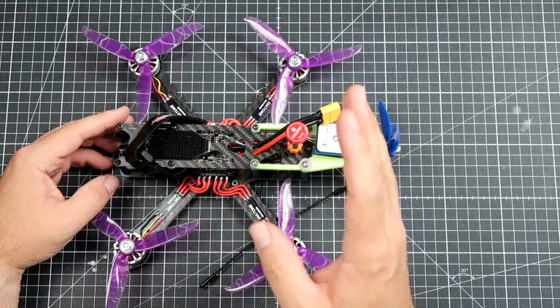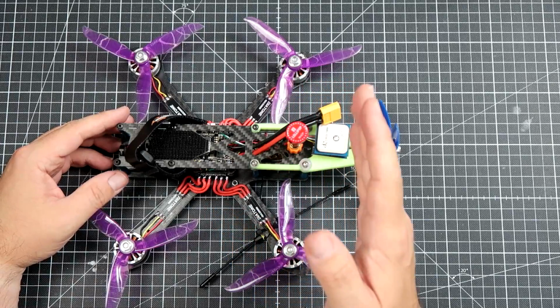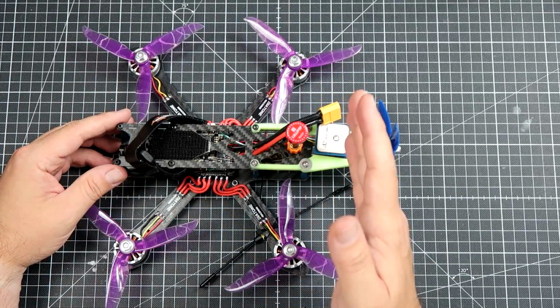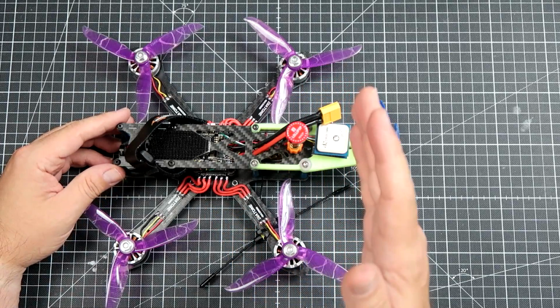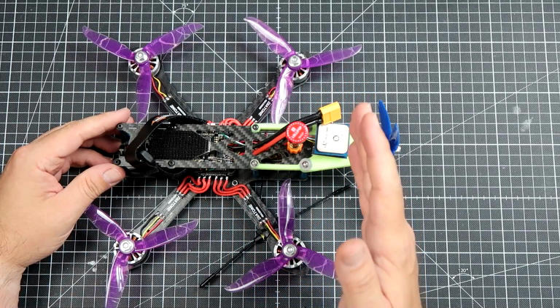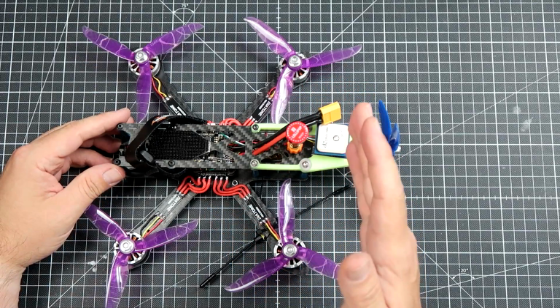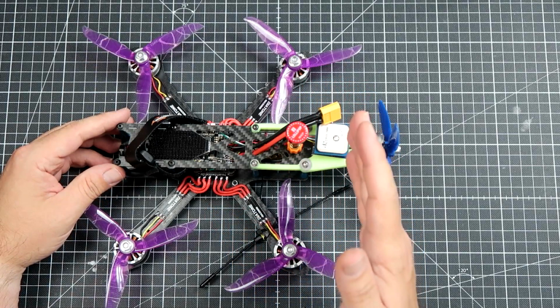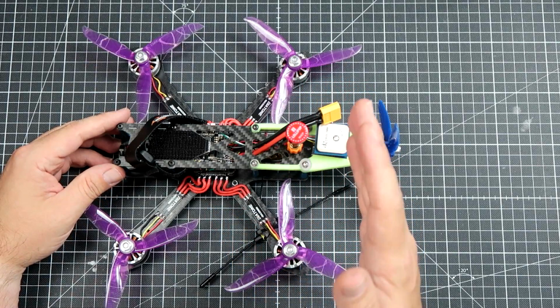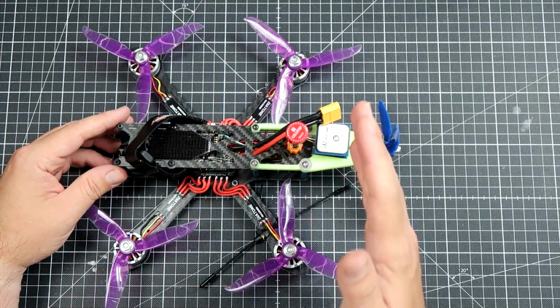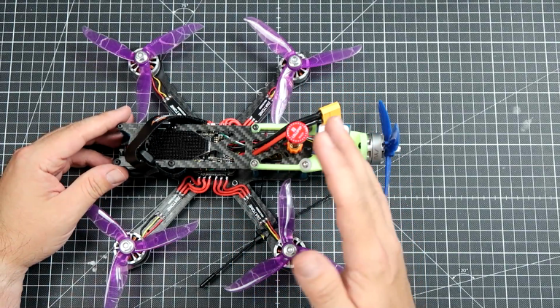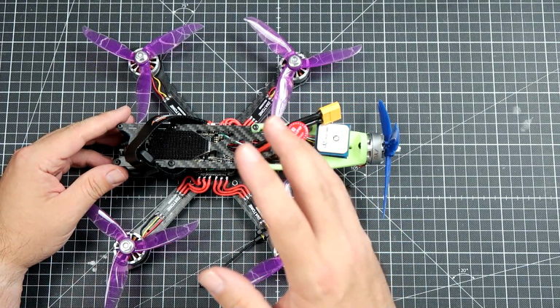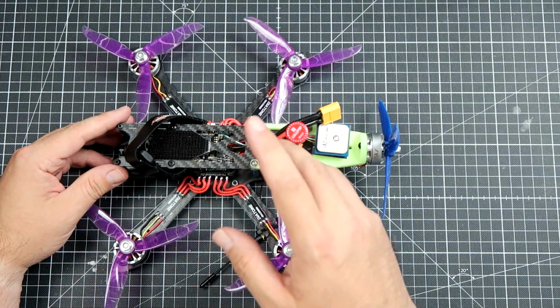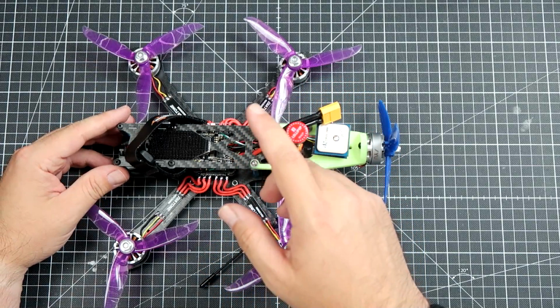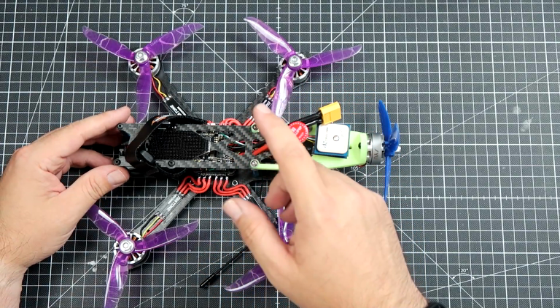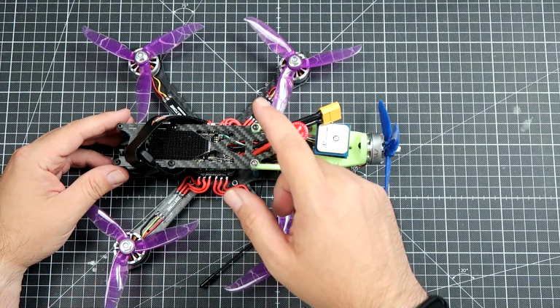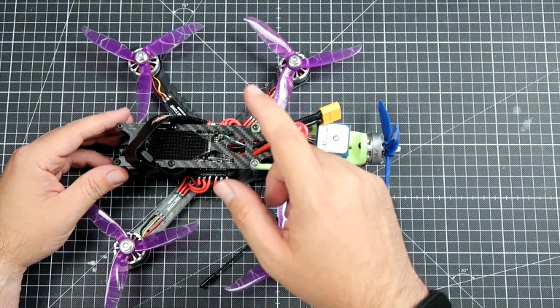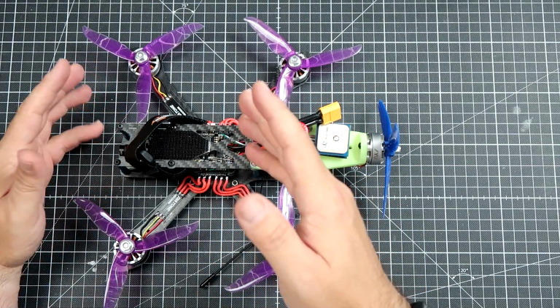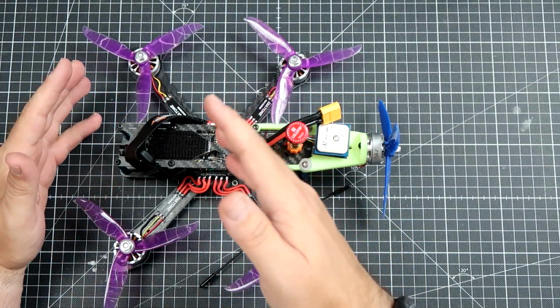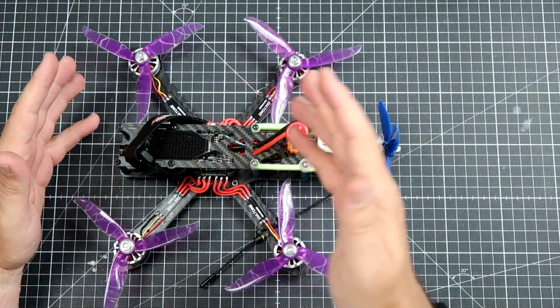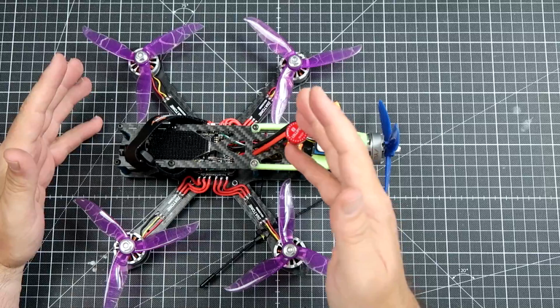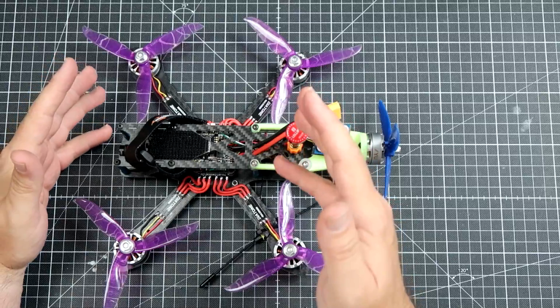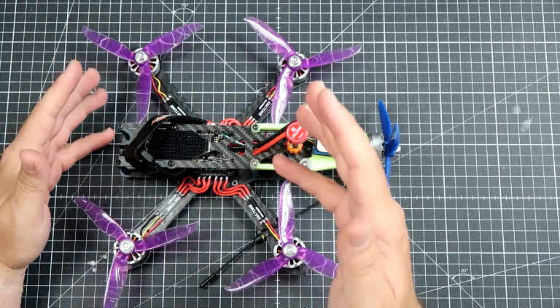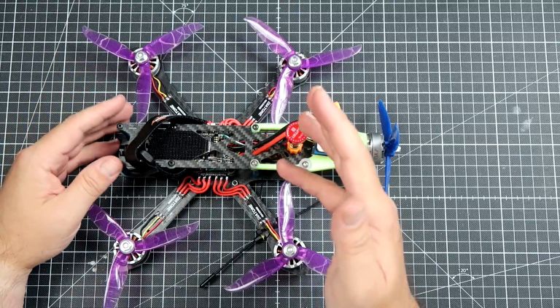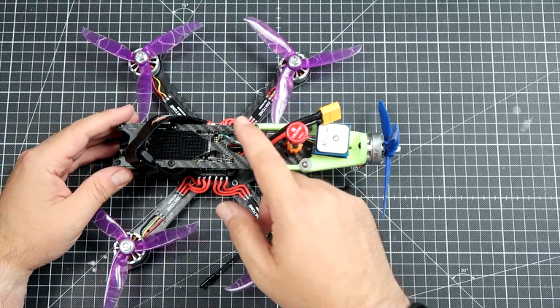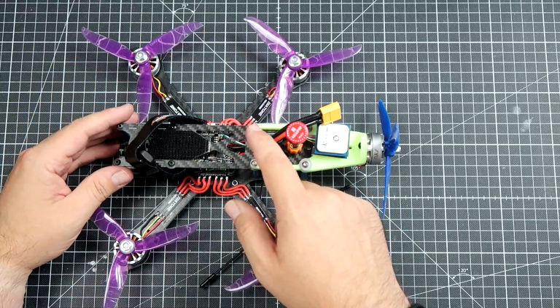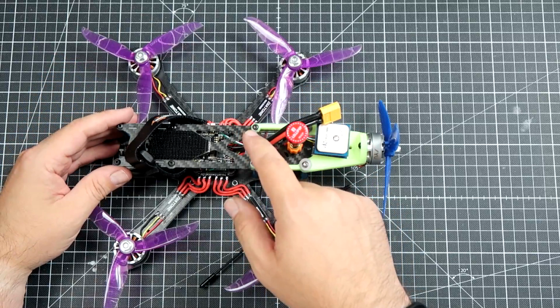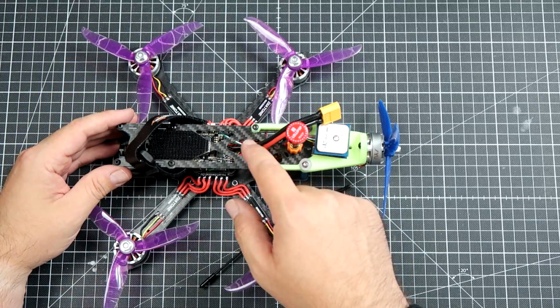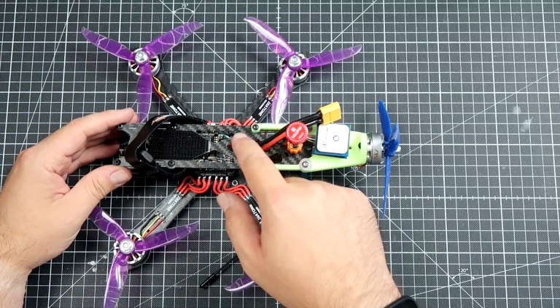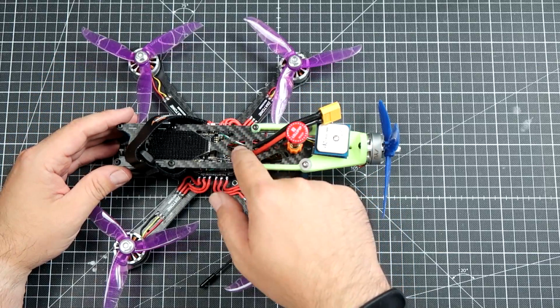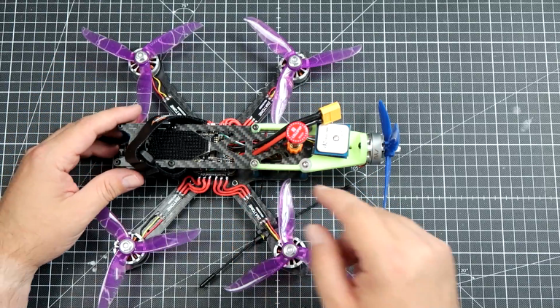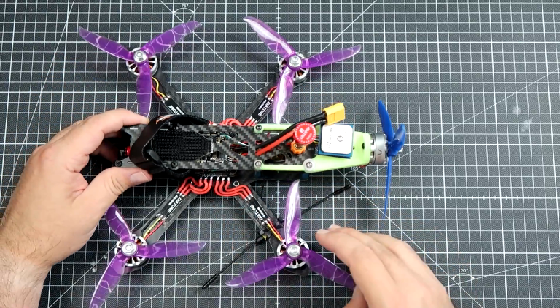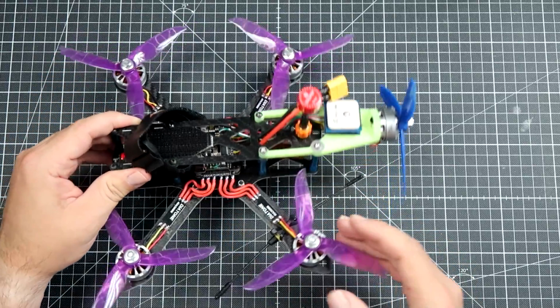This is my version of the Screamer 250, or rather a Penta Copter with a pusher wing. This is really absolutely nothing special. This is the normal, the cheapest — really the cheapest I could find — Martian 2 frame.